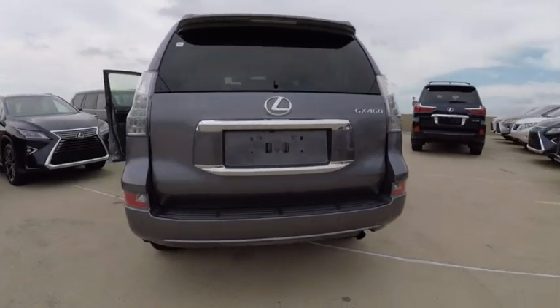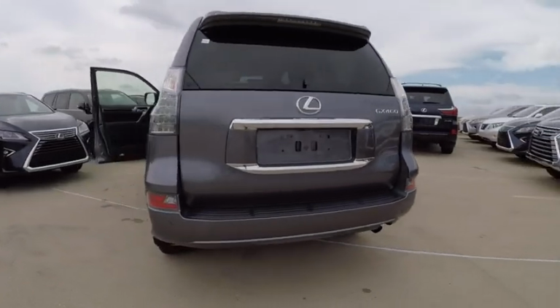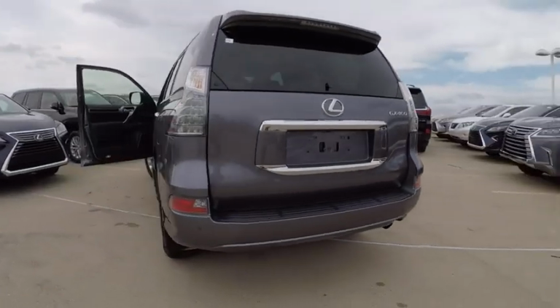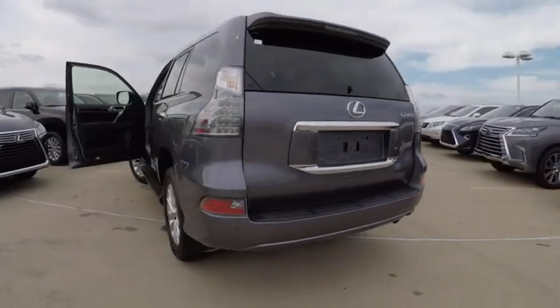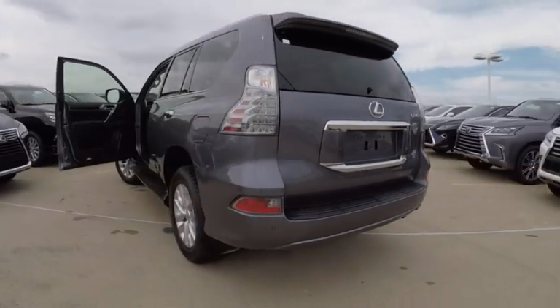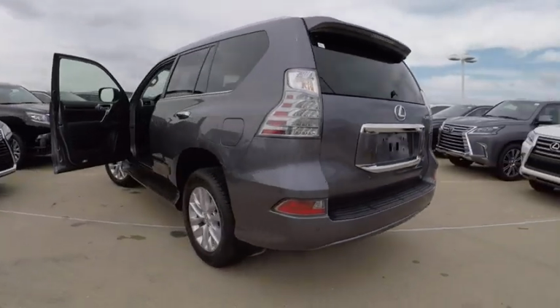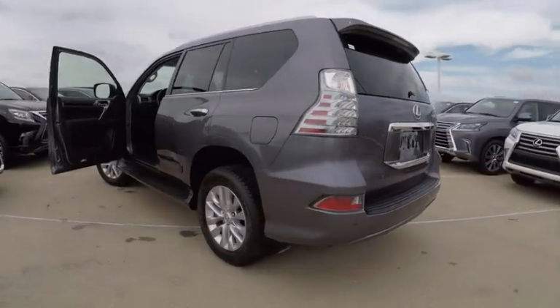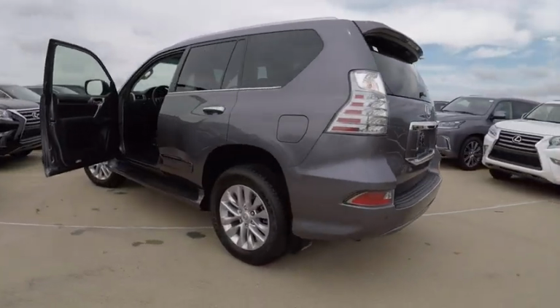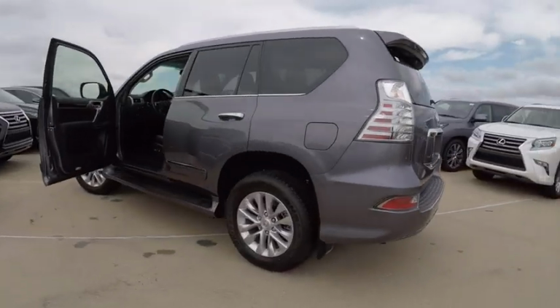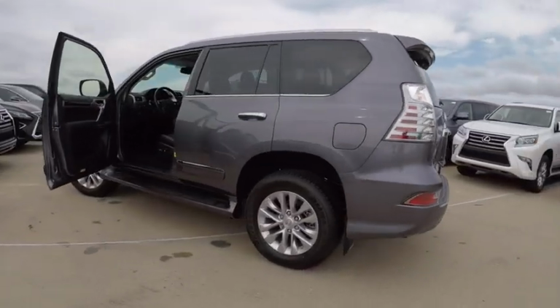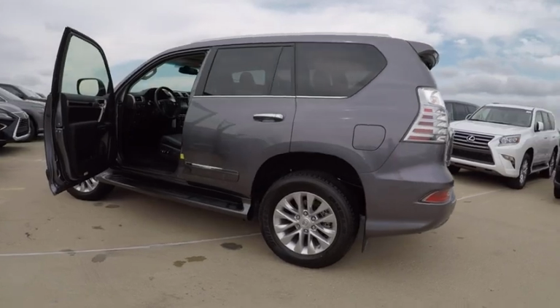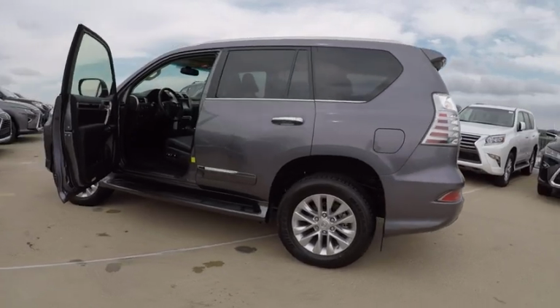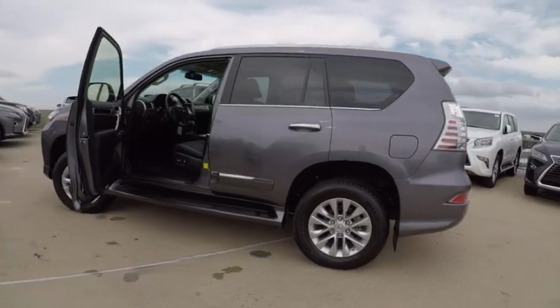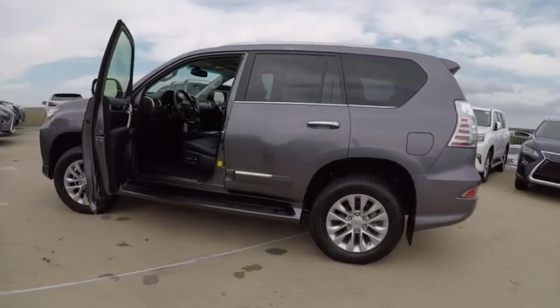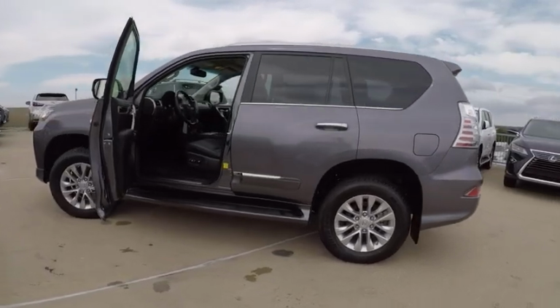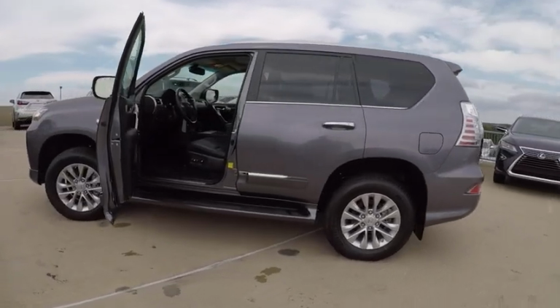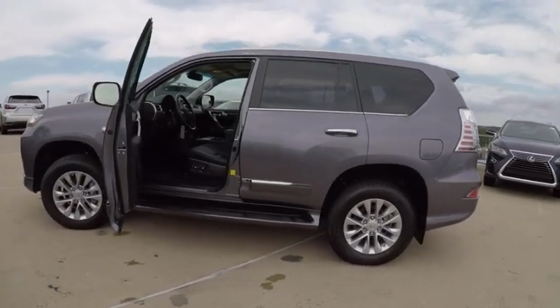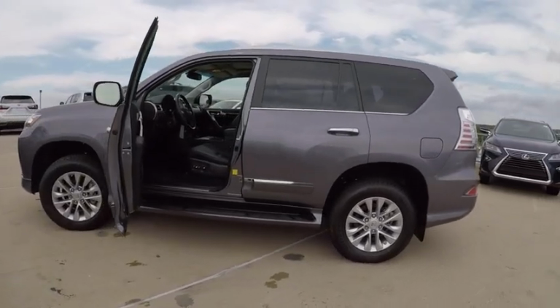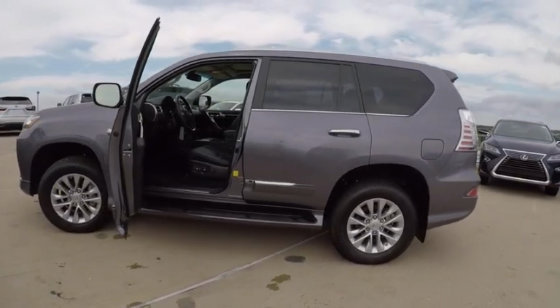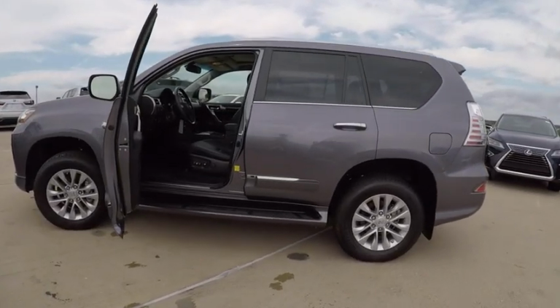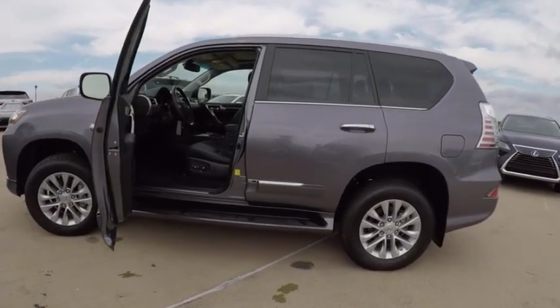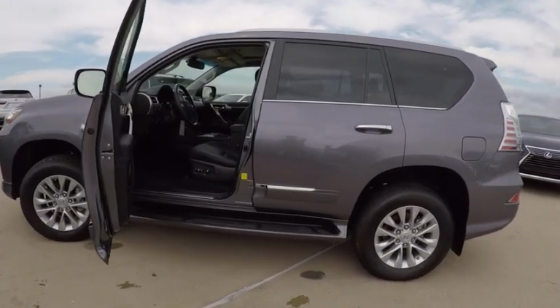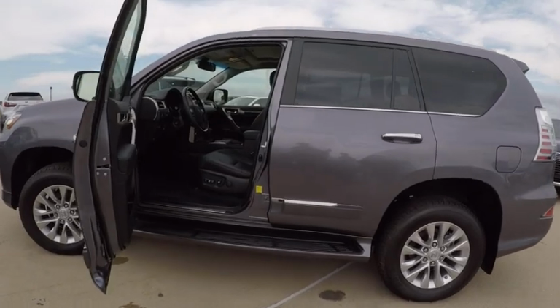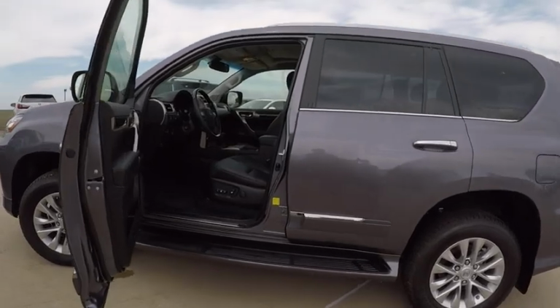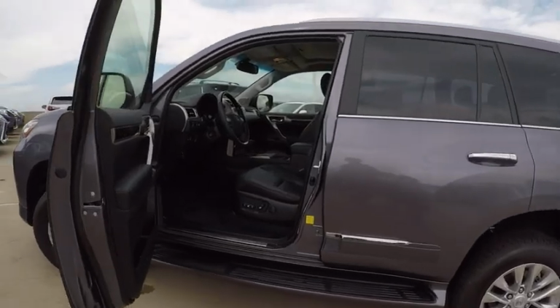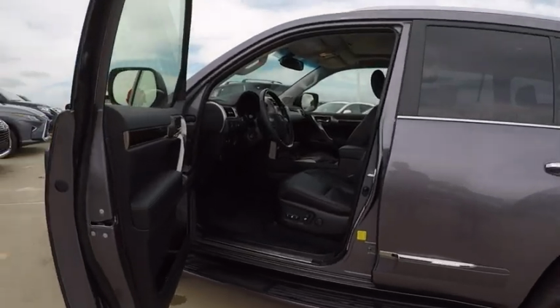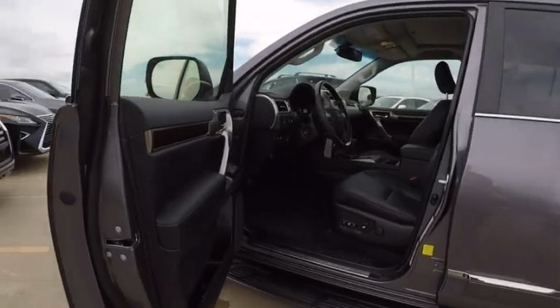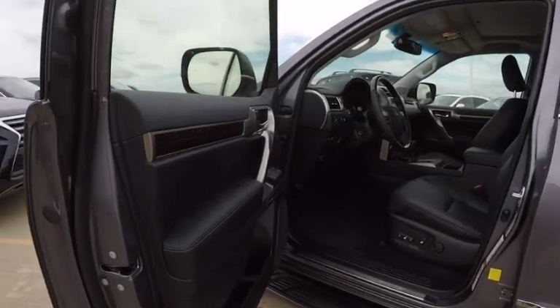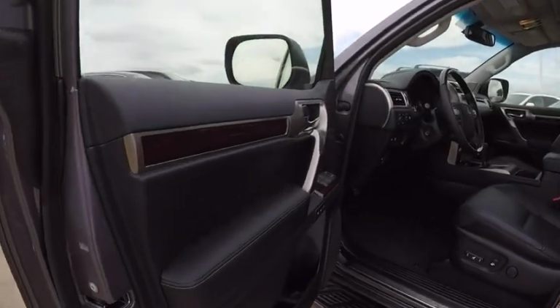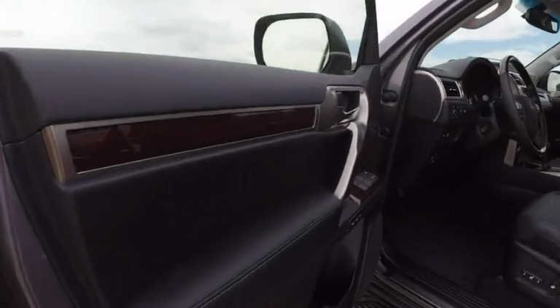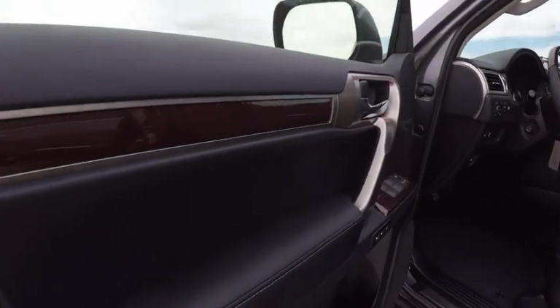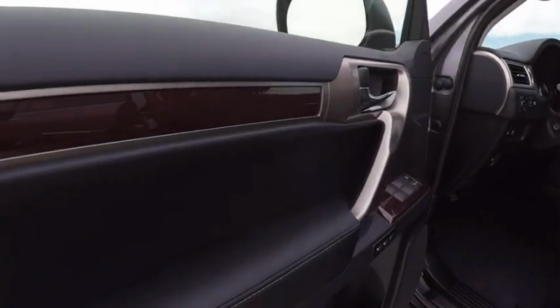Here are some of this vehicle's great options: stability control, cruise control, clock, child safety locks, trip computer, power brakes, overhead console, electronic brake force distribution, tachometer, and brake assist.